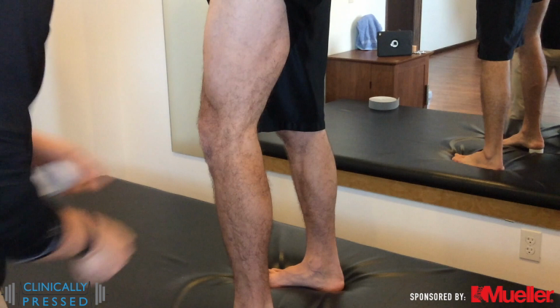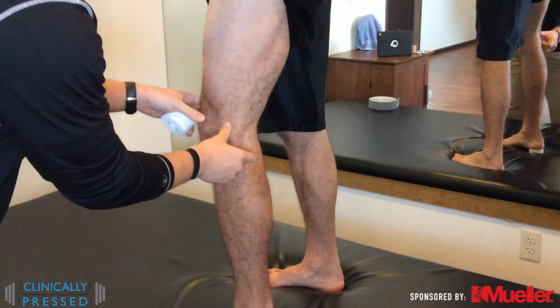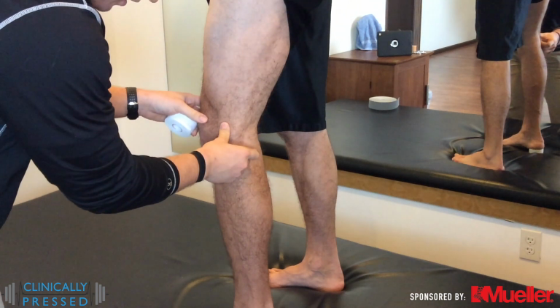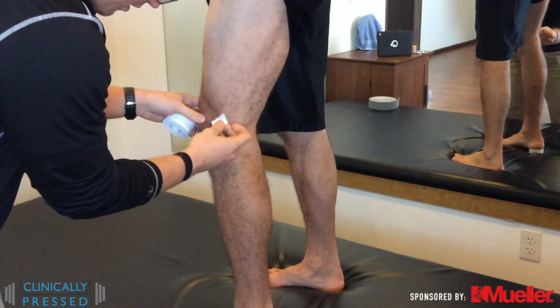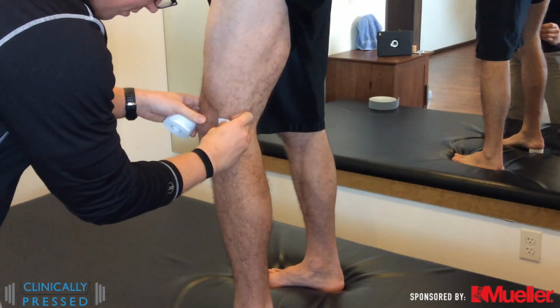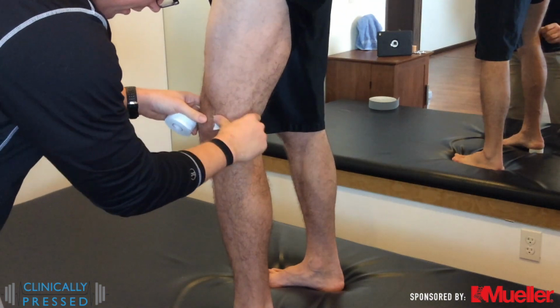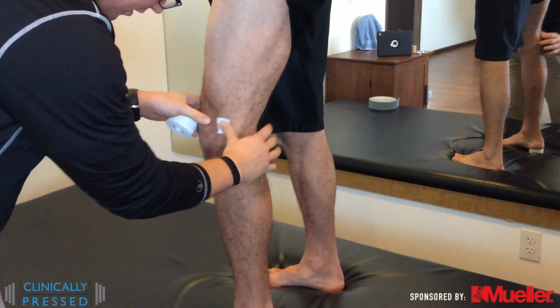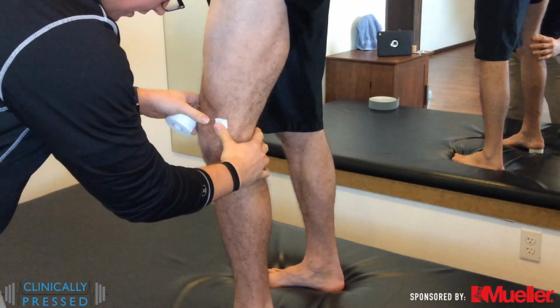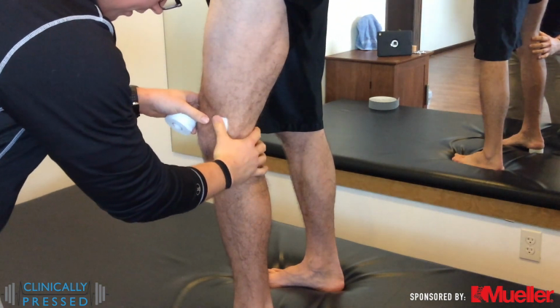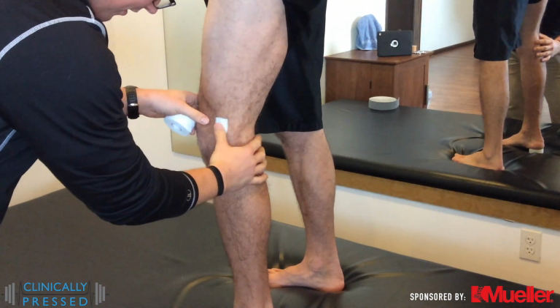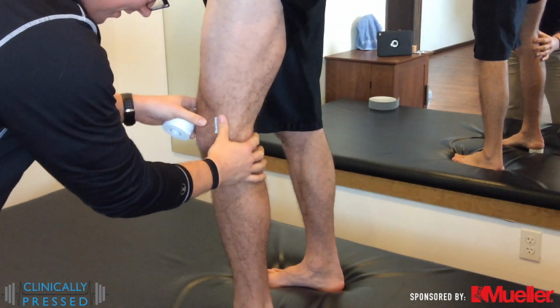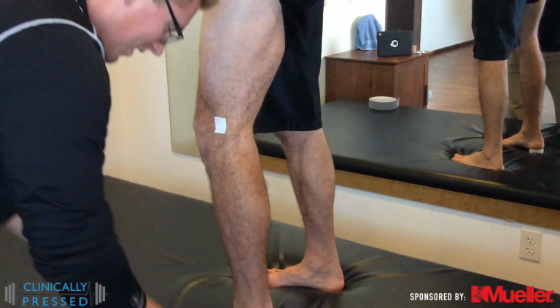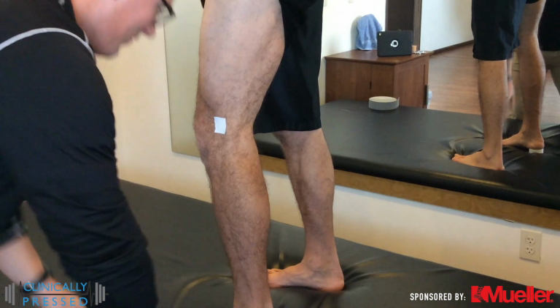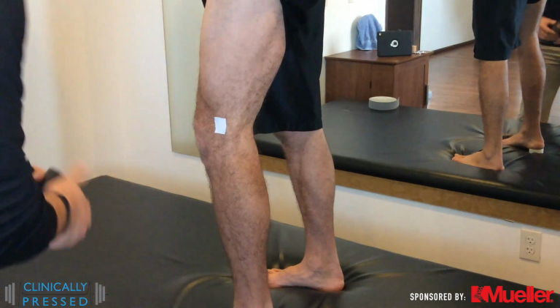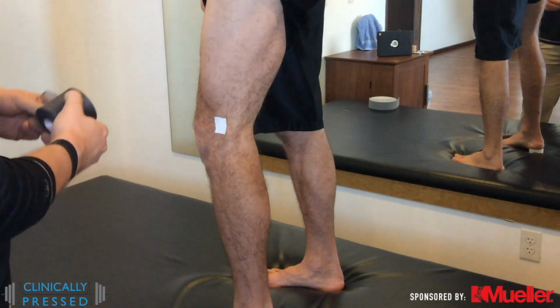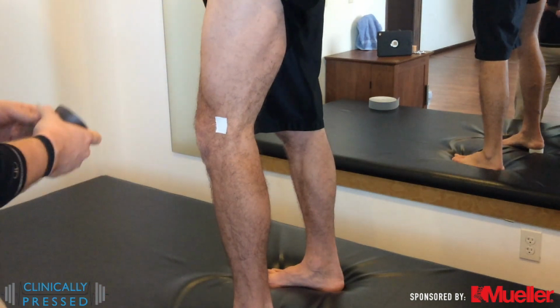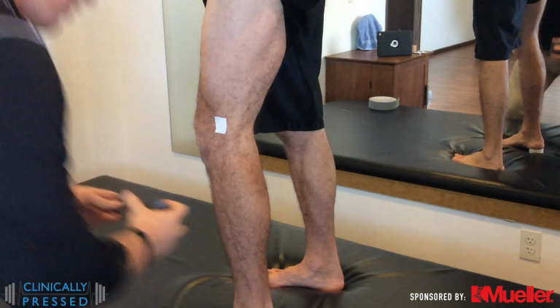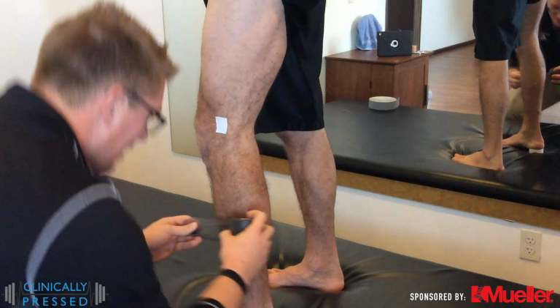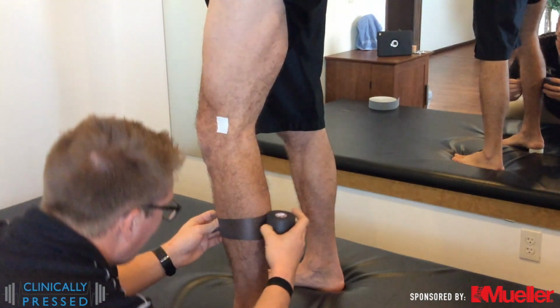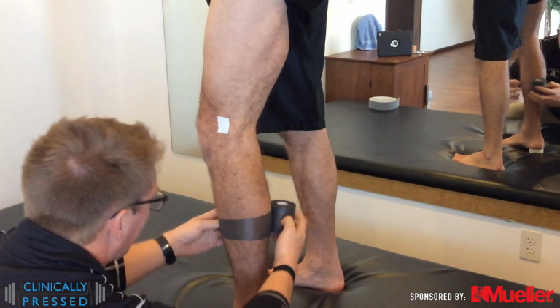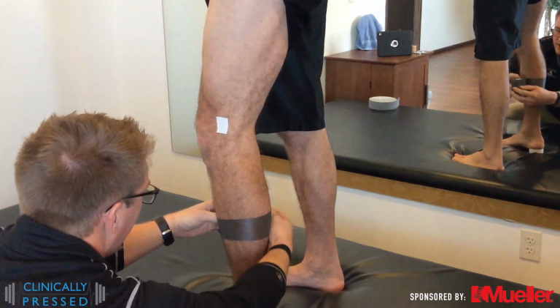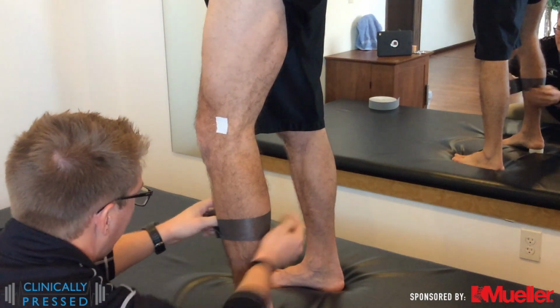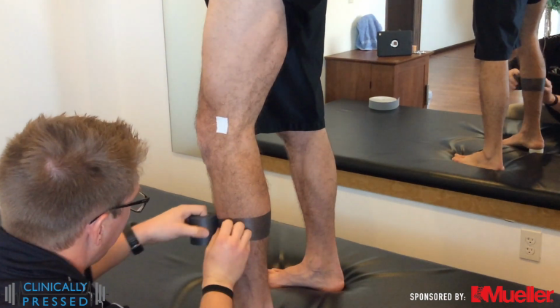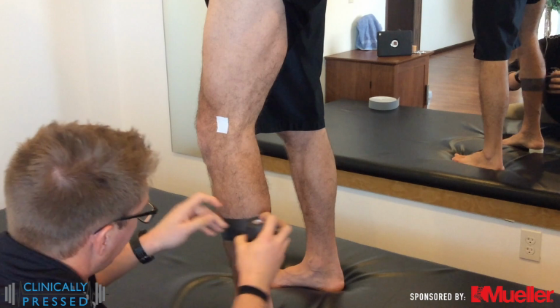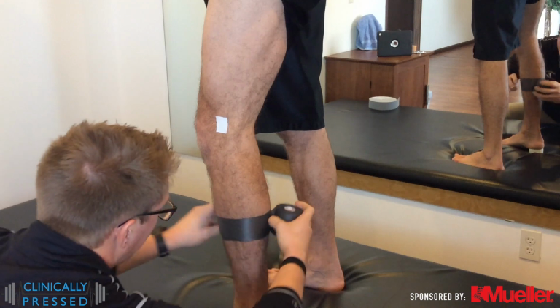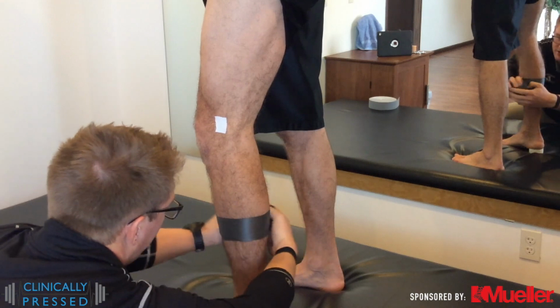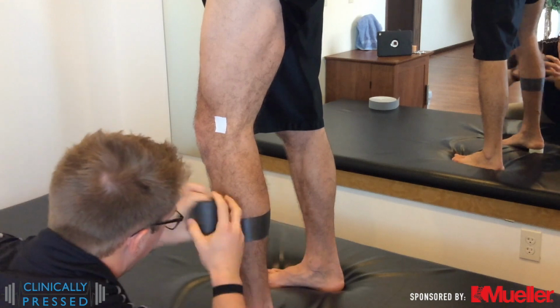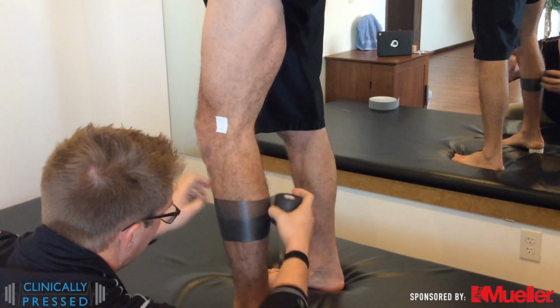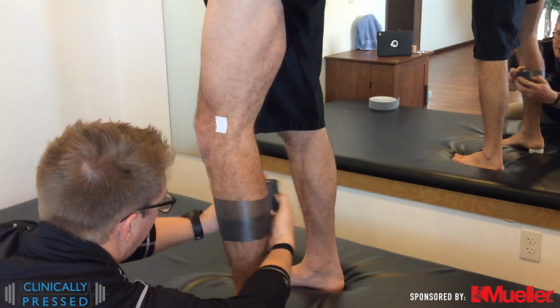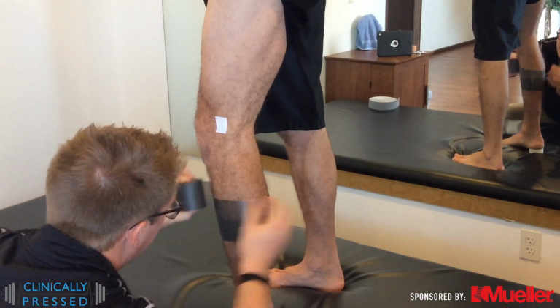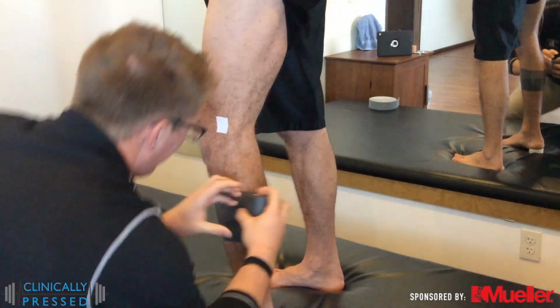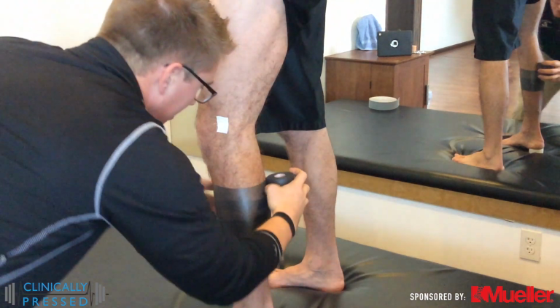When possible, I like to utilize just a little piece of tape almost as a target to make sure that we're hitting exactly where we're trying to go with the crisscross of the support — right over the LCL or the MCL.